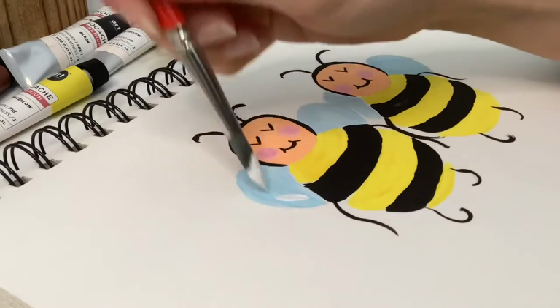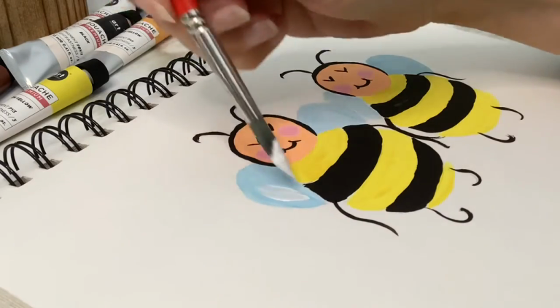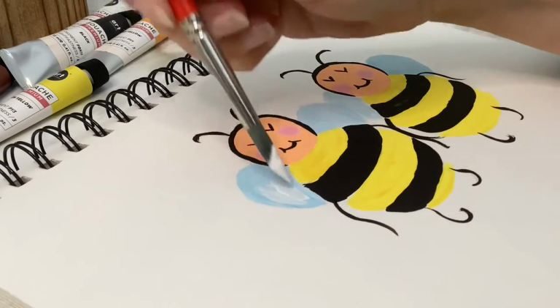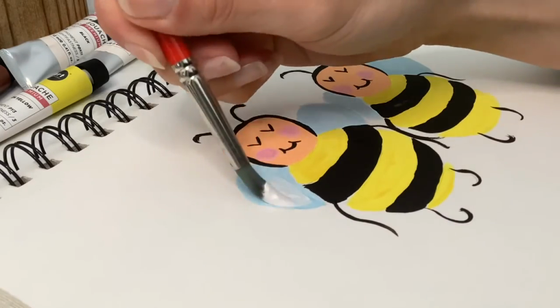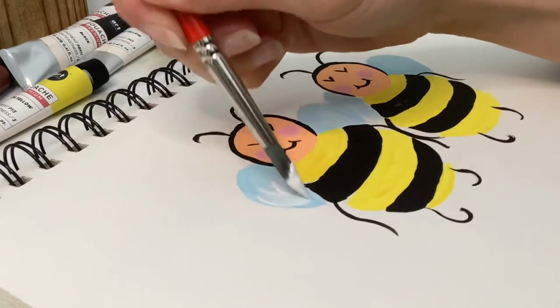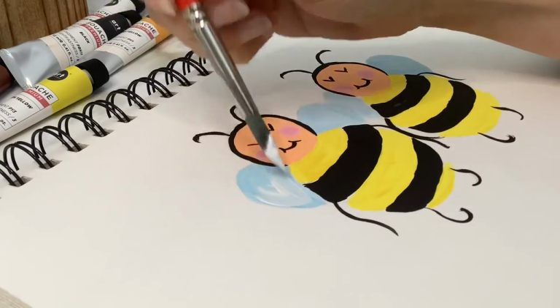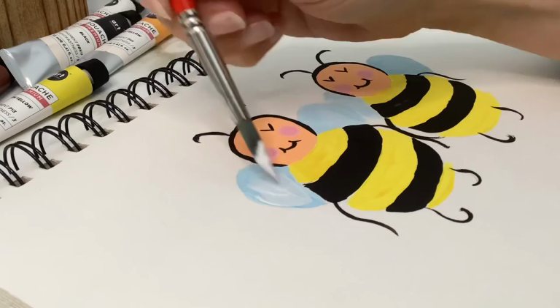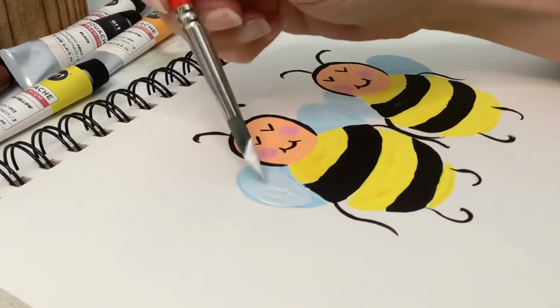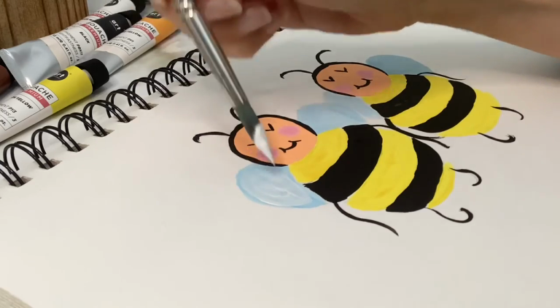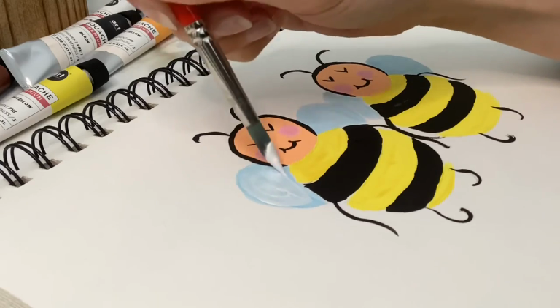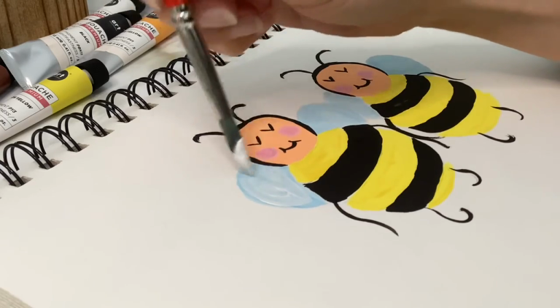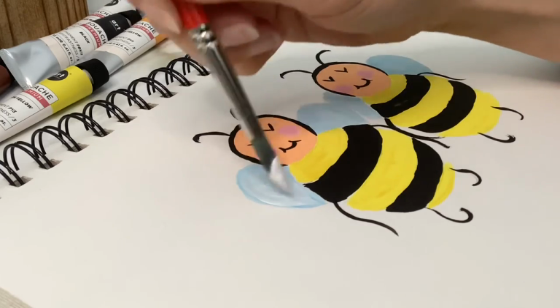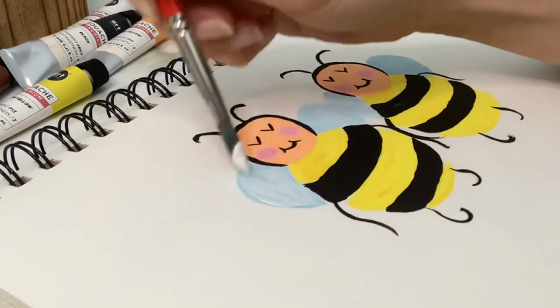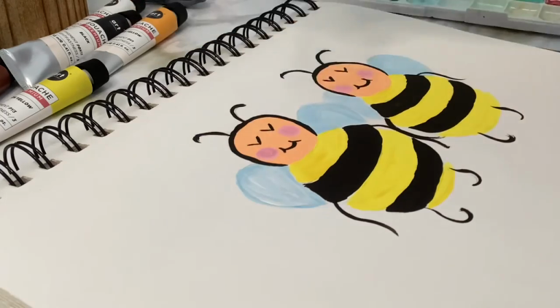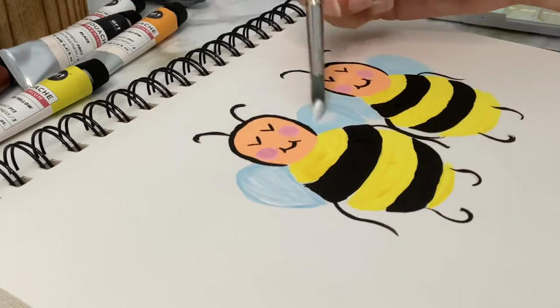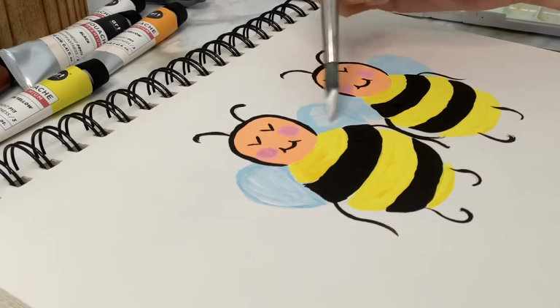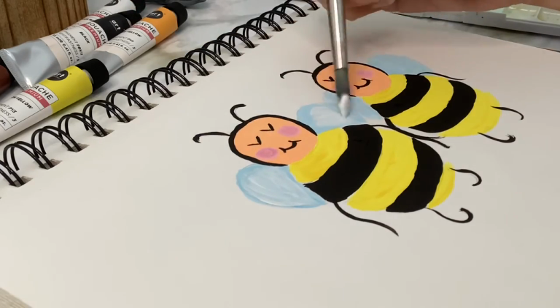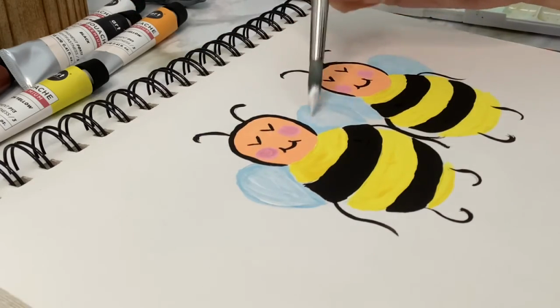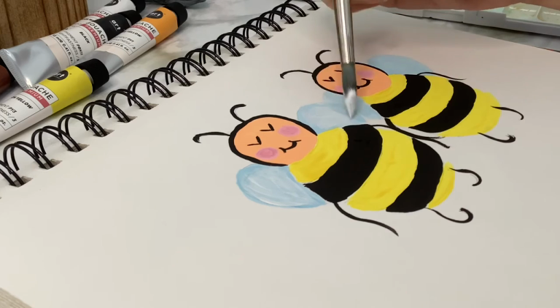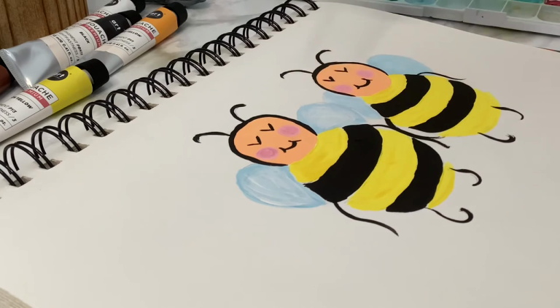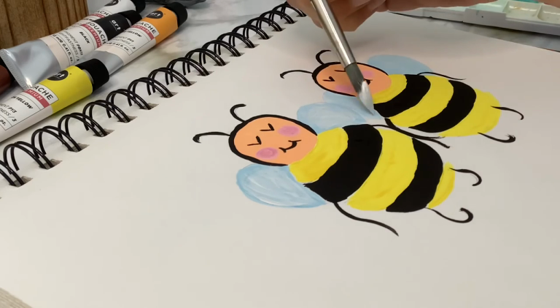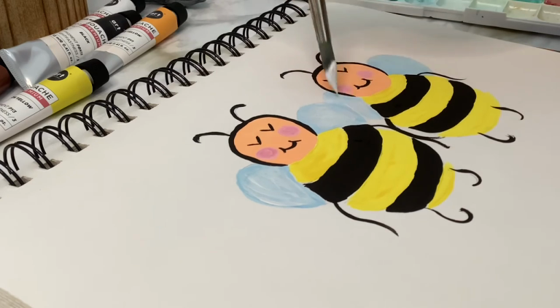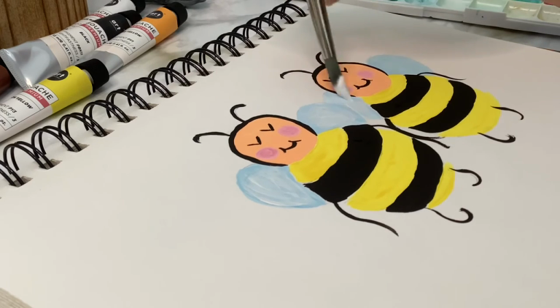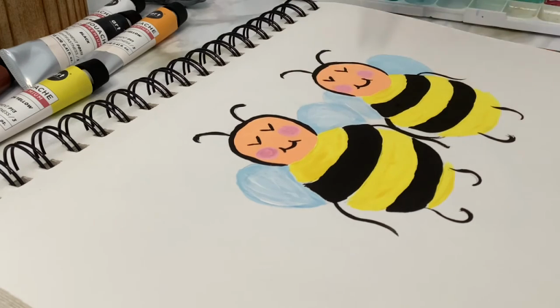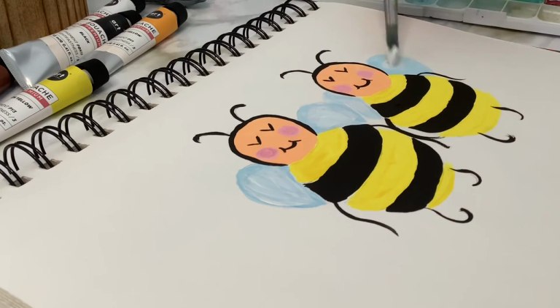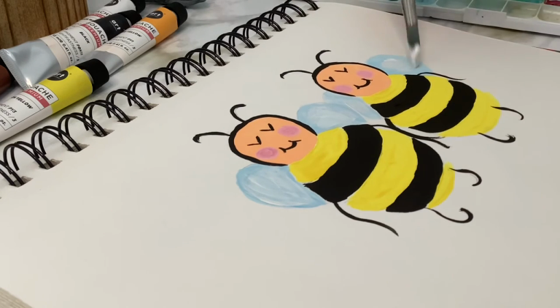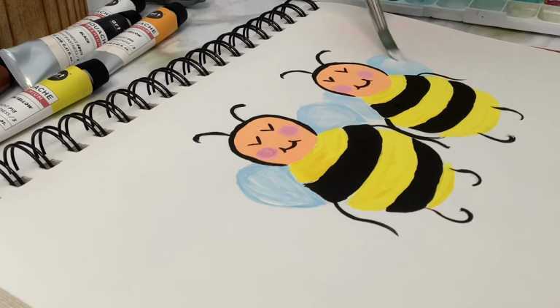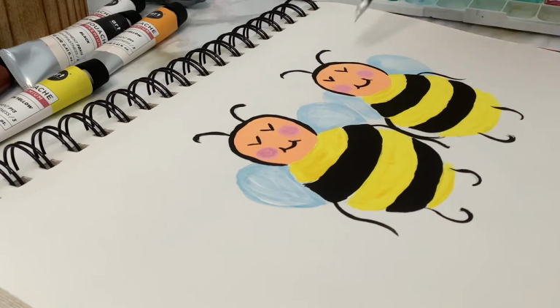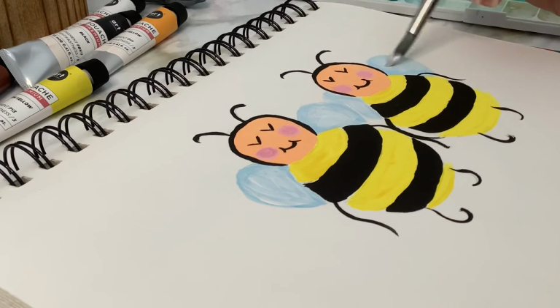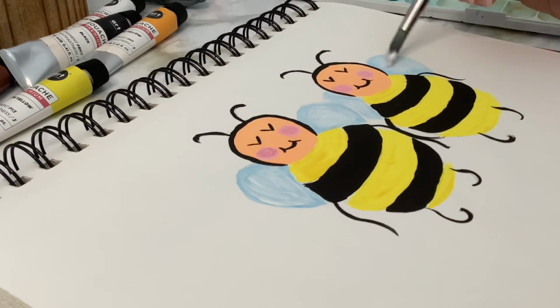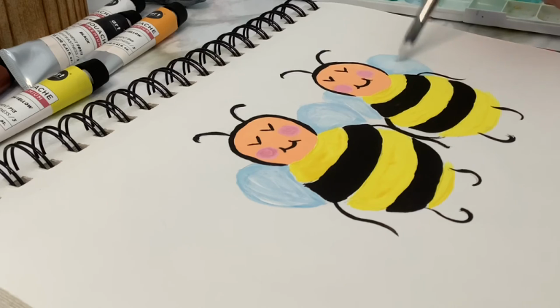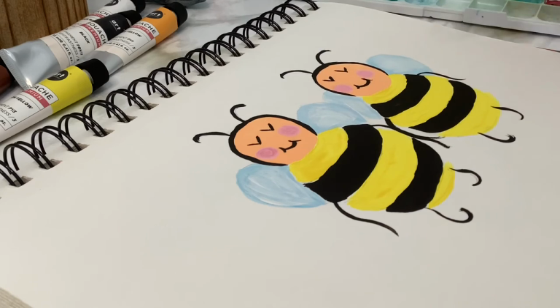Last but not least, I'm doing the highlights that I mentioned before. I just added some more in the middles, and then added a little bit on the bodies and on the faces.